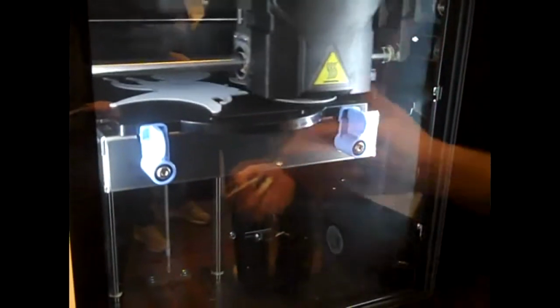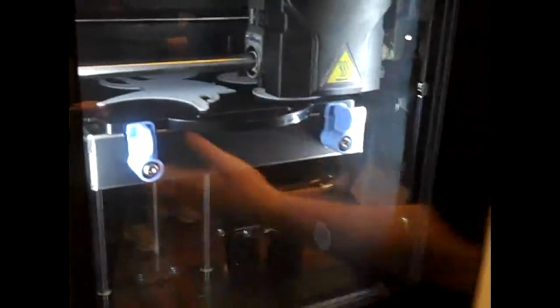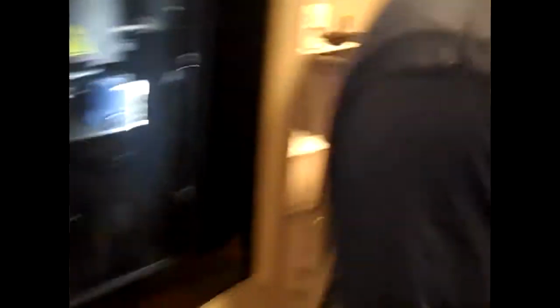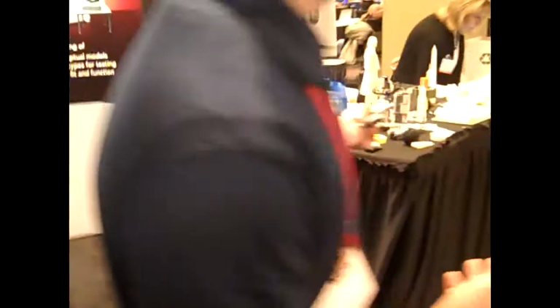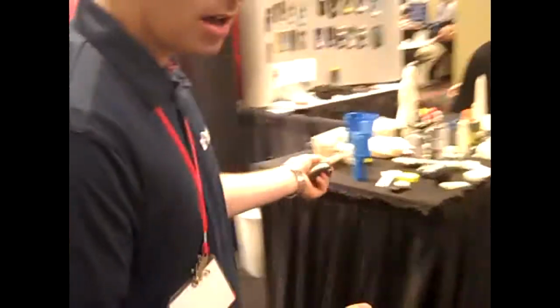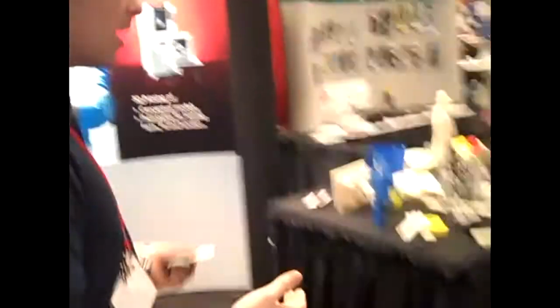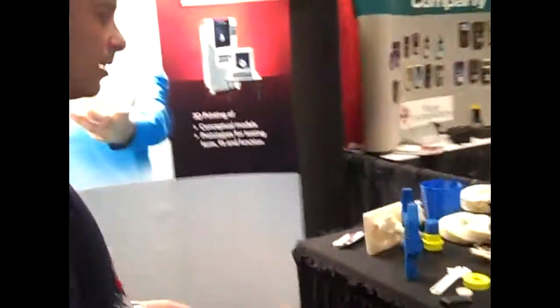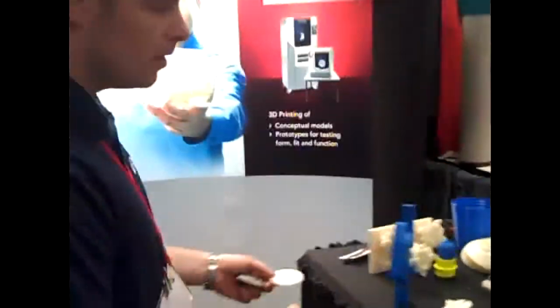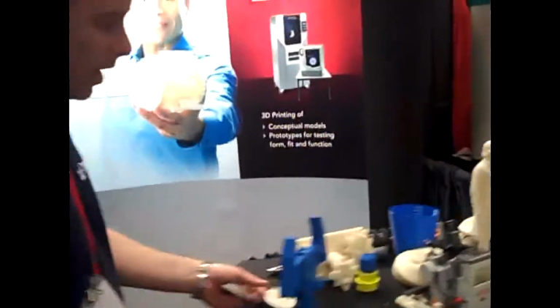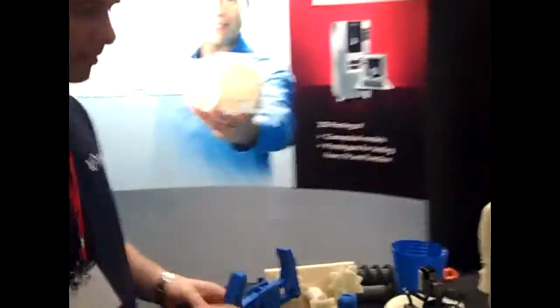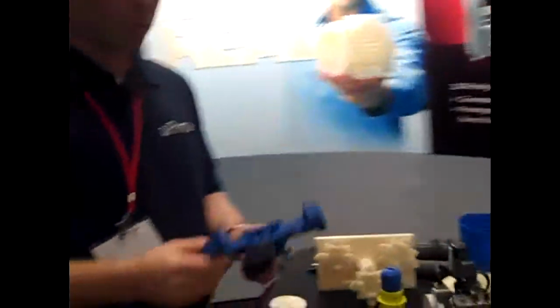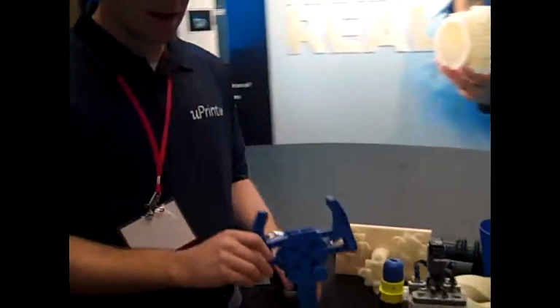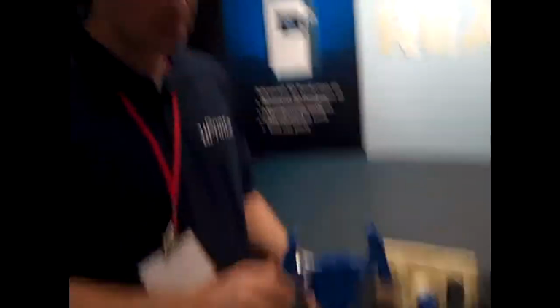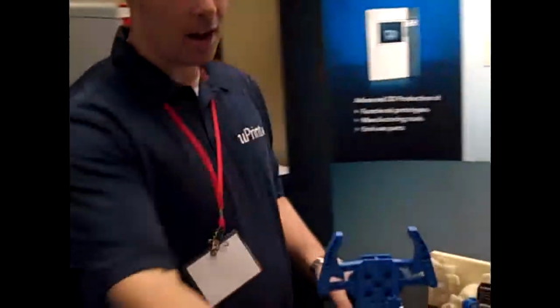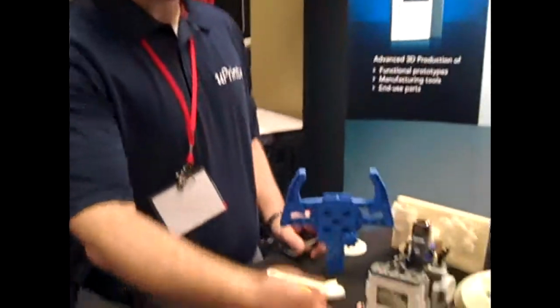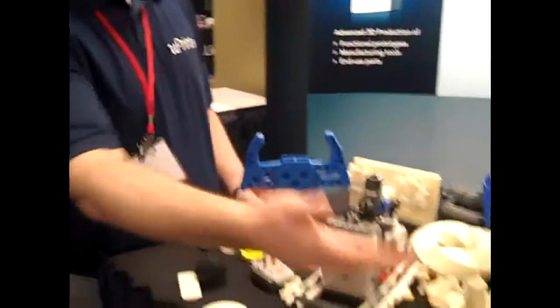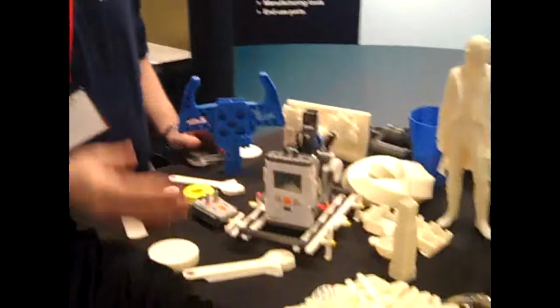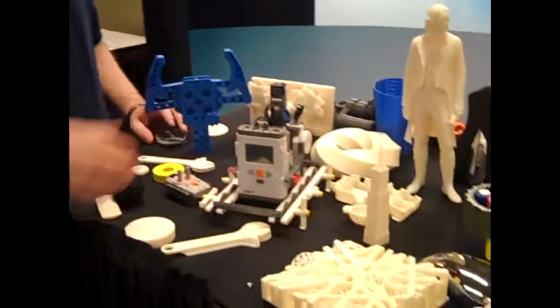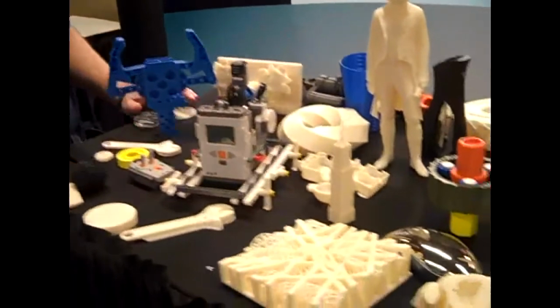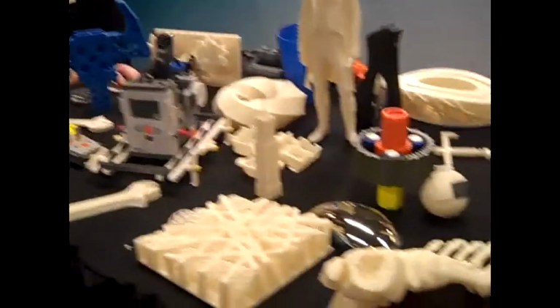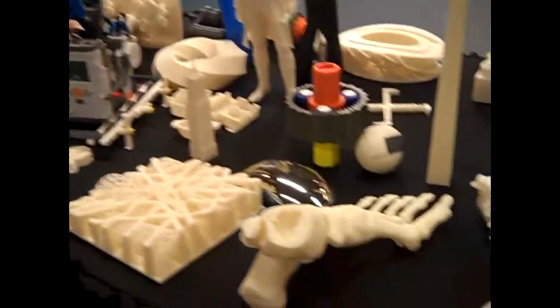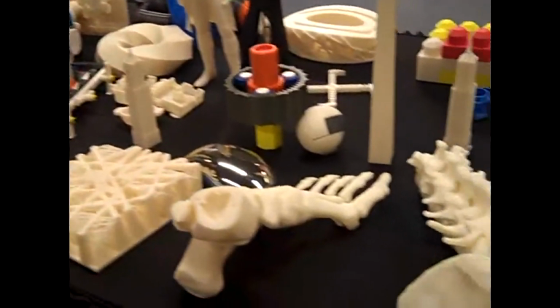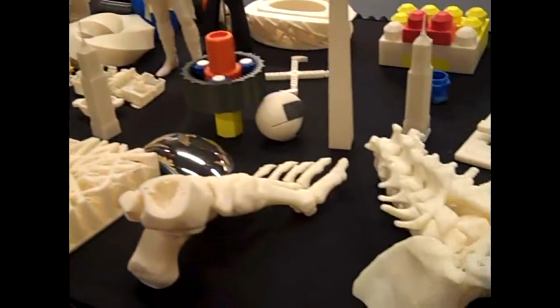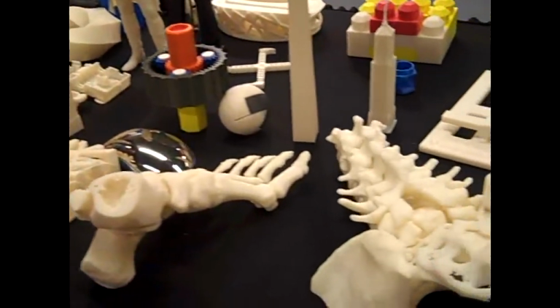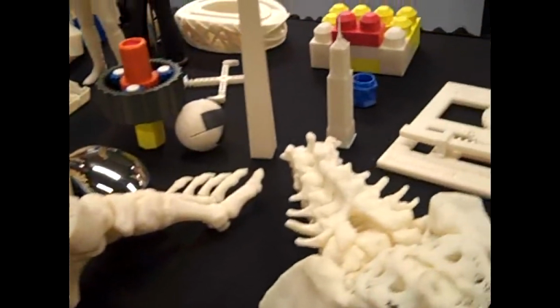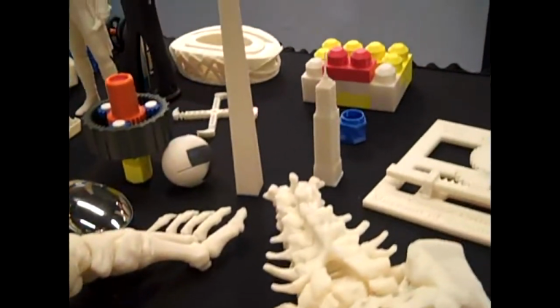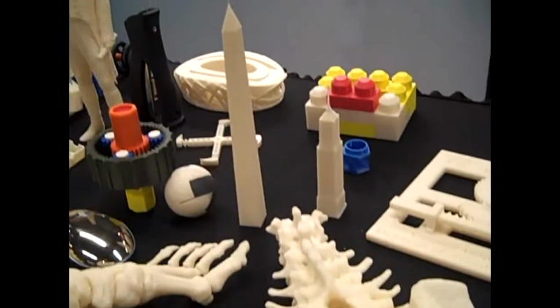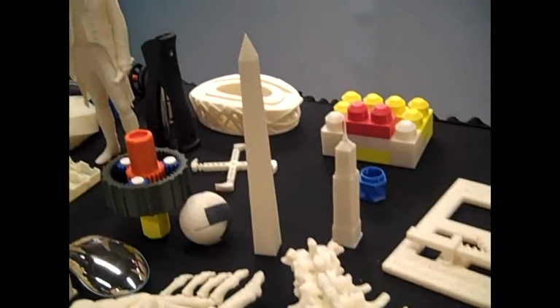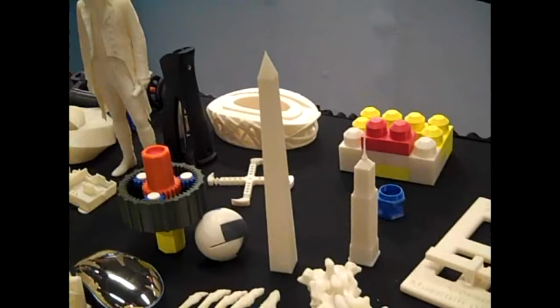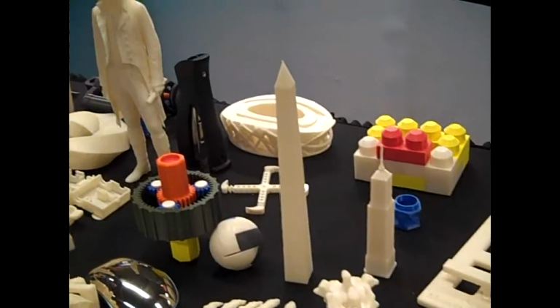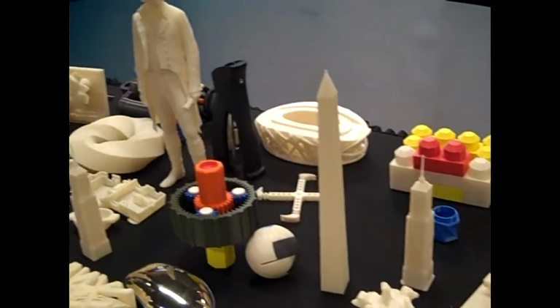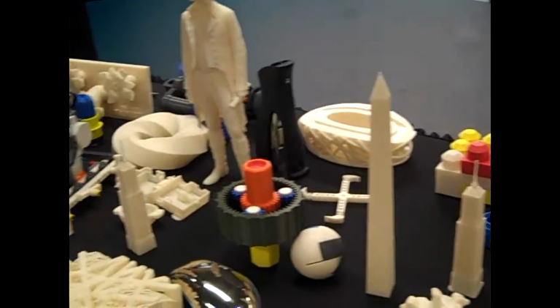If you look at some of the other models out here — more robotics, architecture, art, animation, anatomy — anywhere you're designing, people can use the 3D printer.